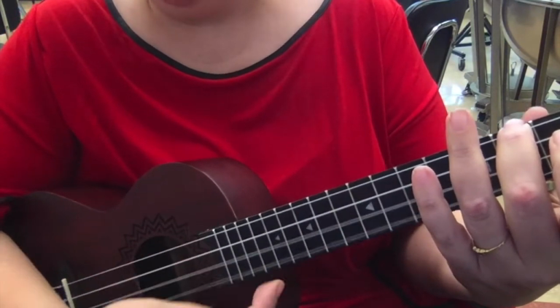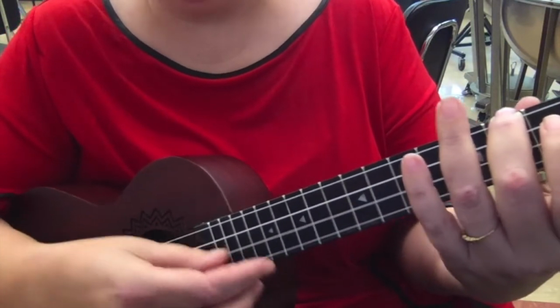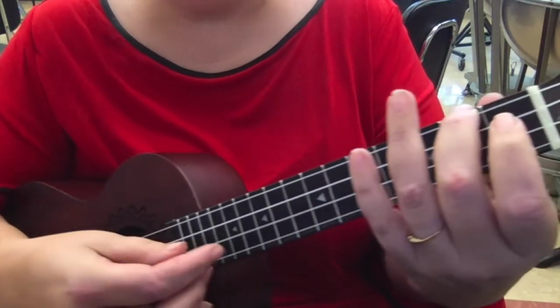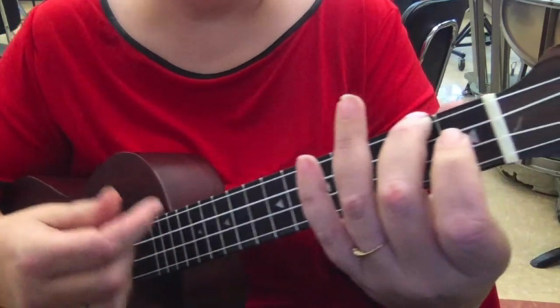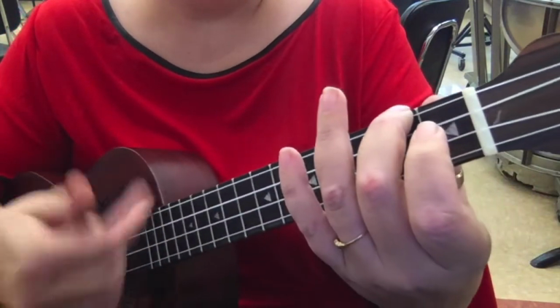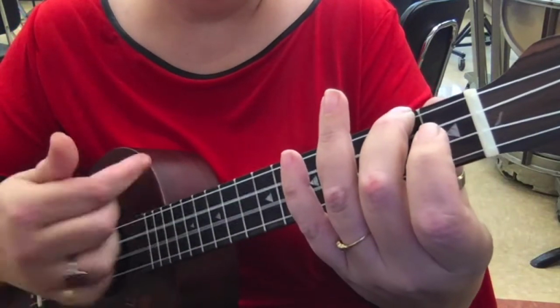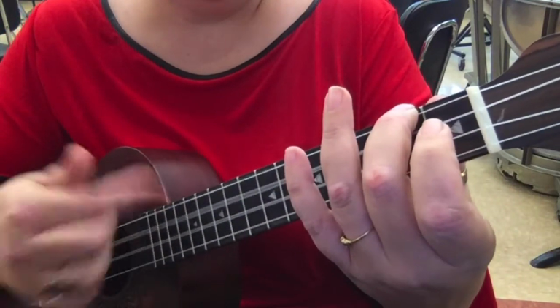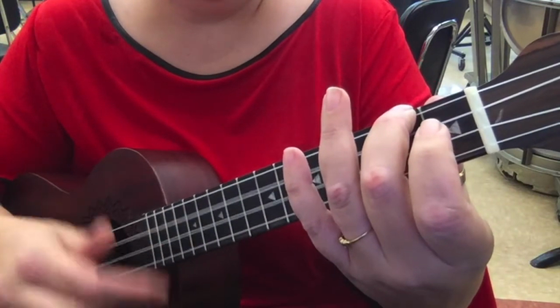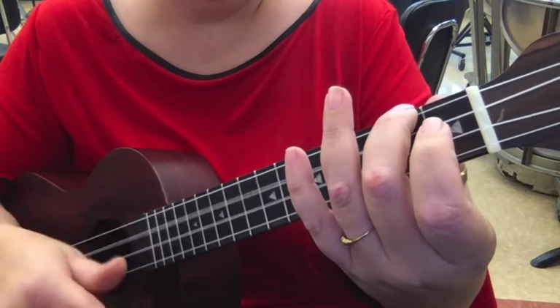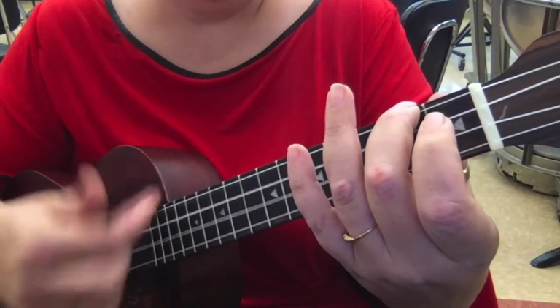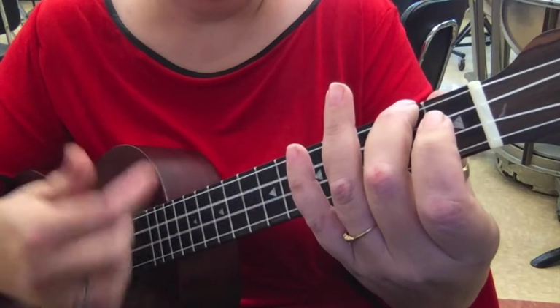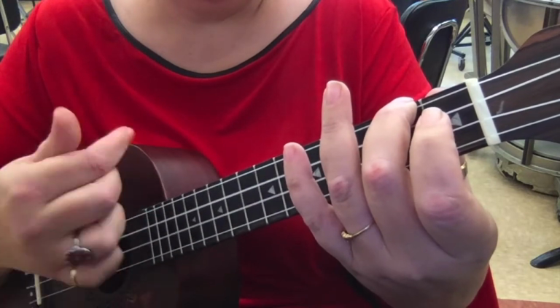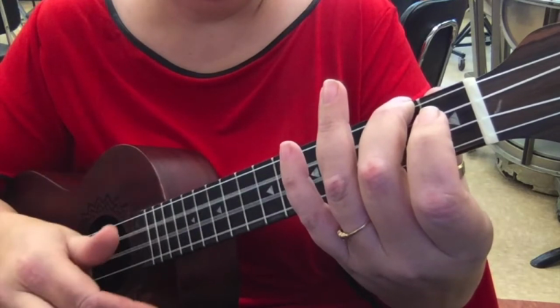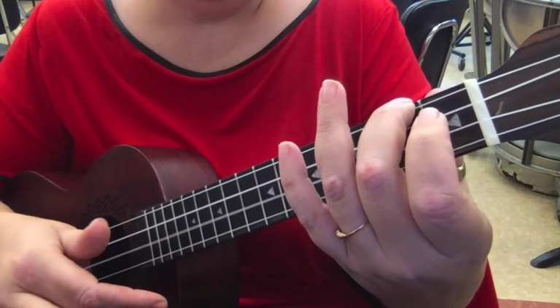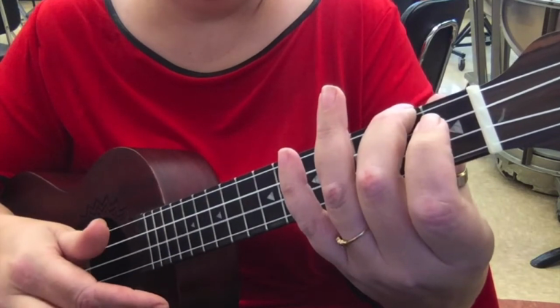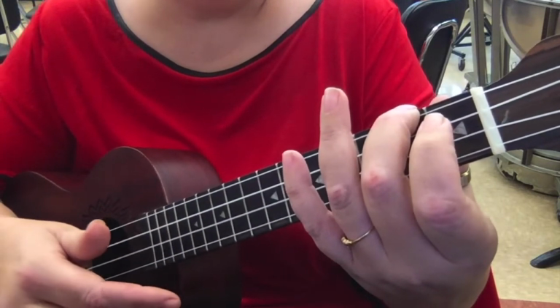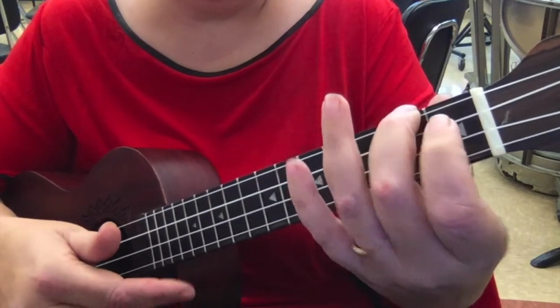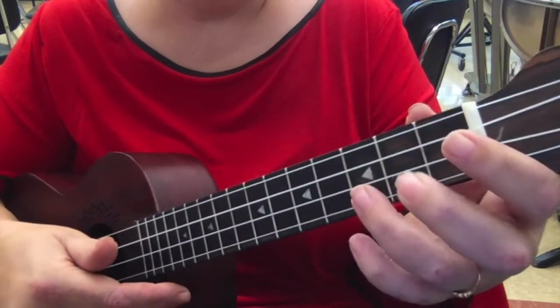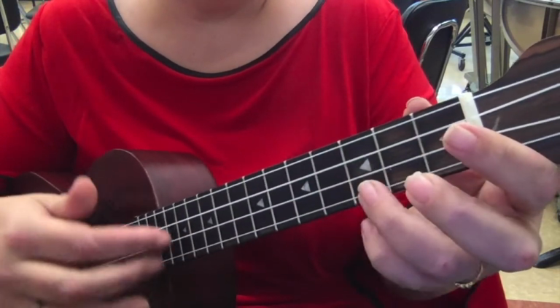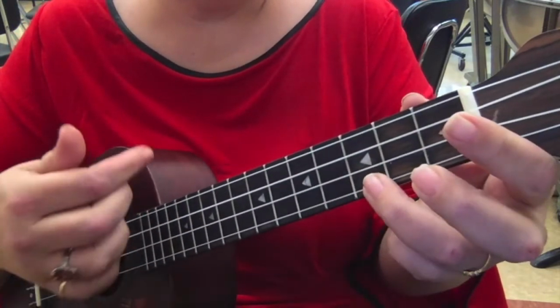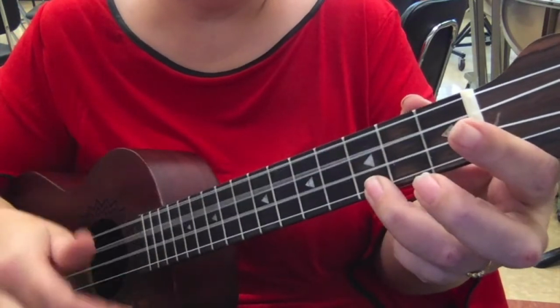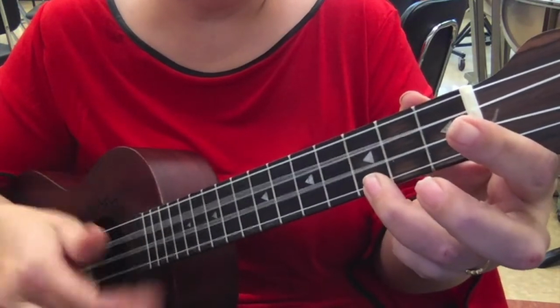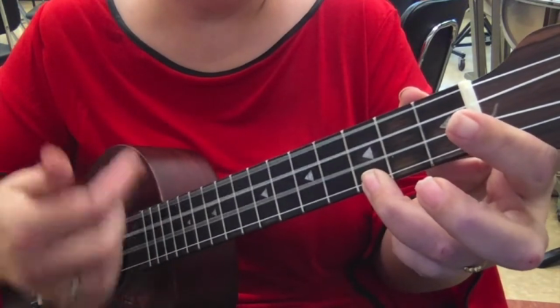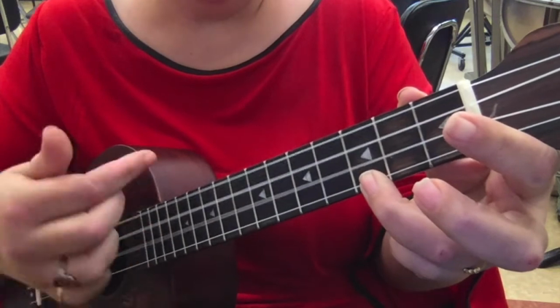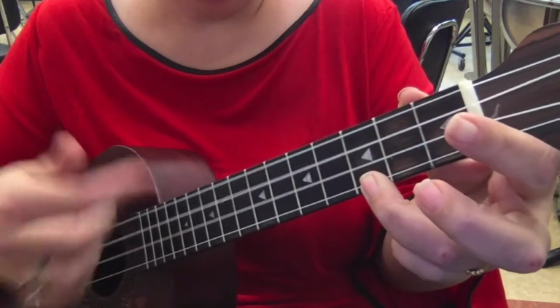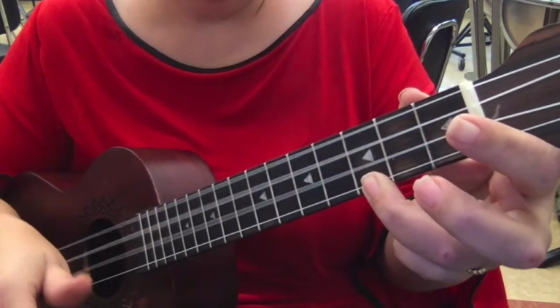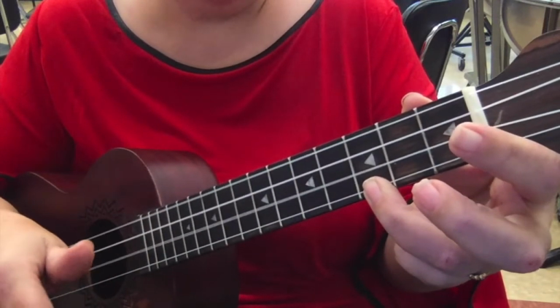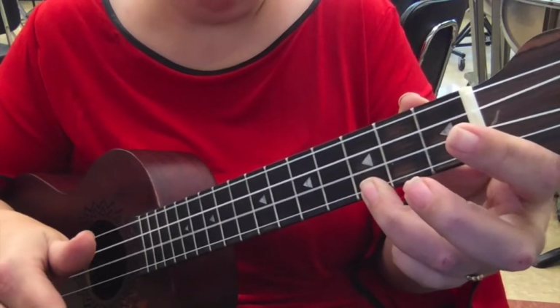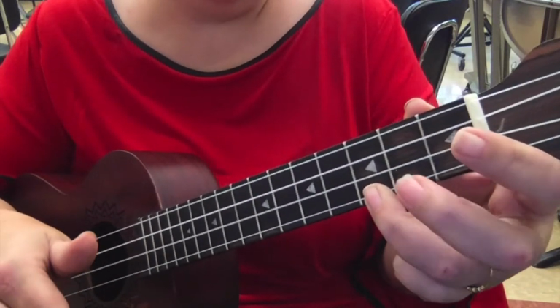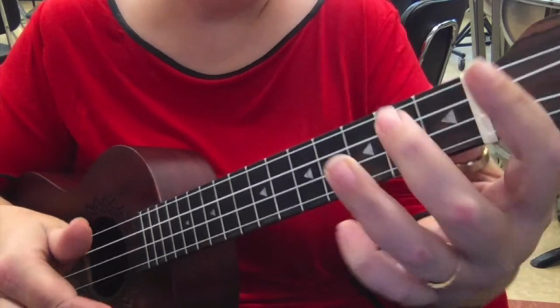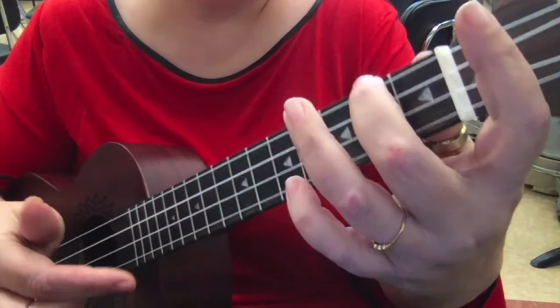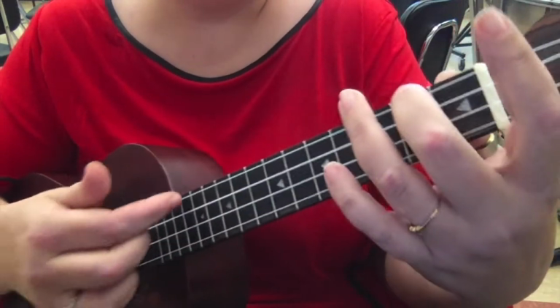And that's it, slowly. Compared to the C, which has a happier sound to it — and then A minor.